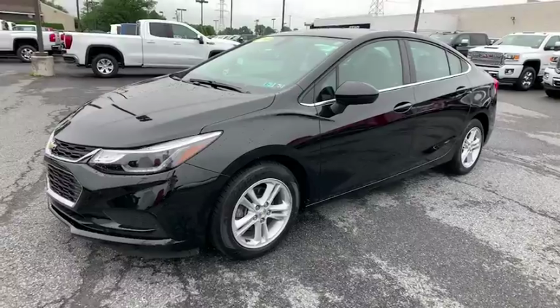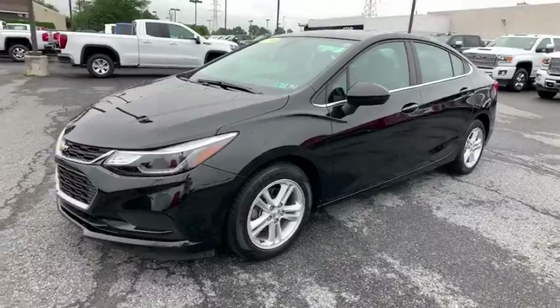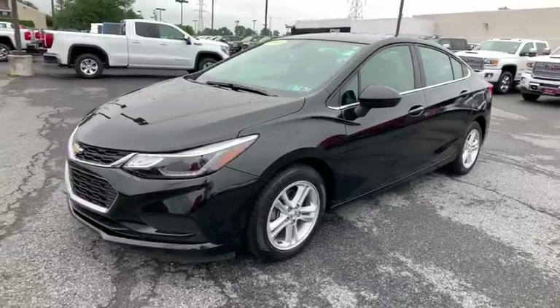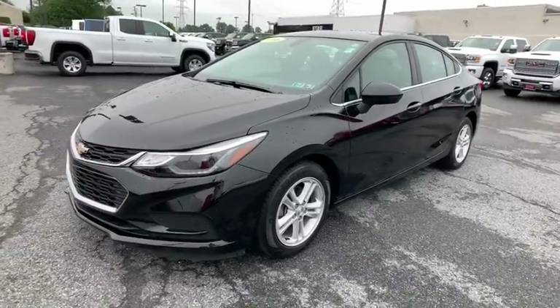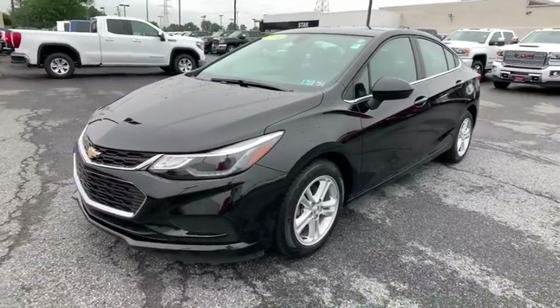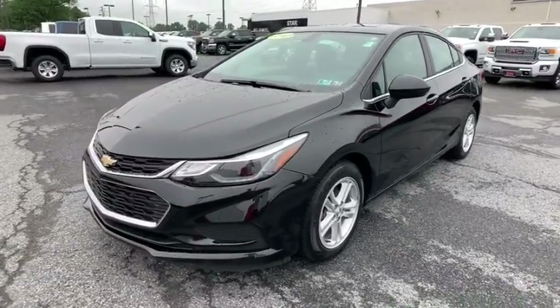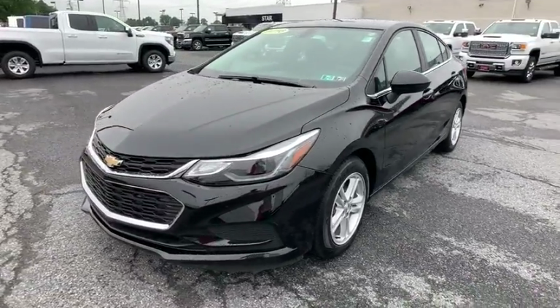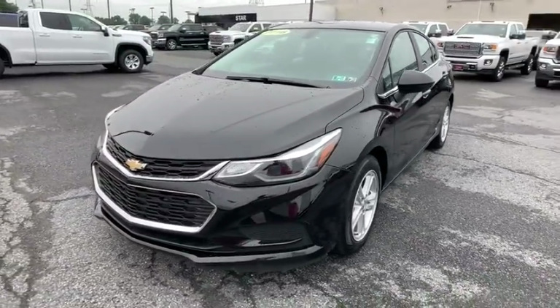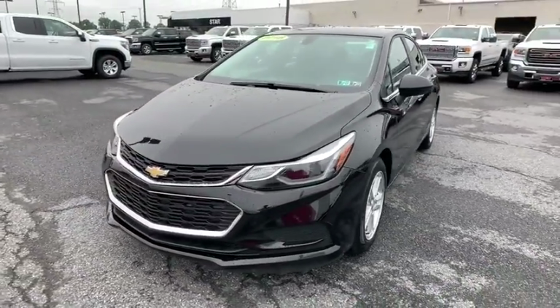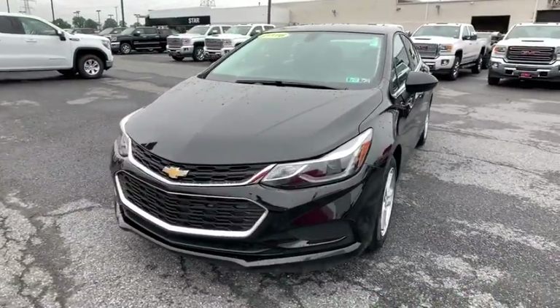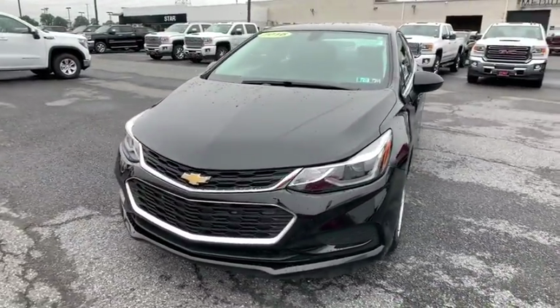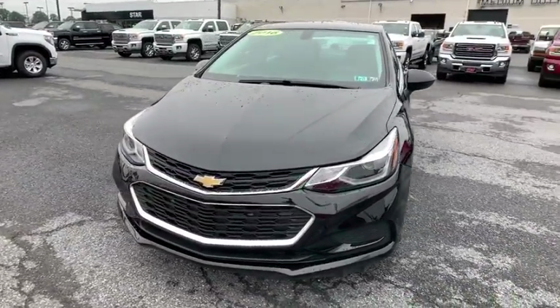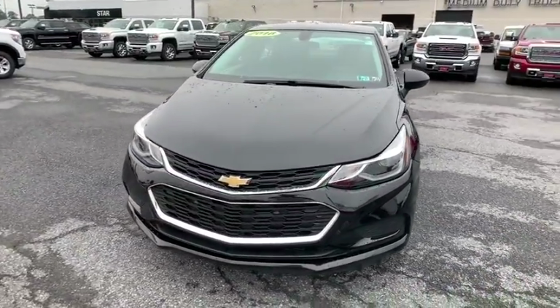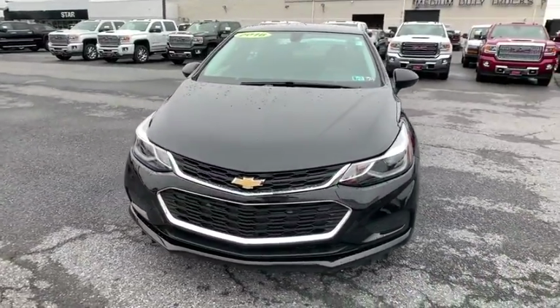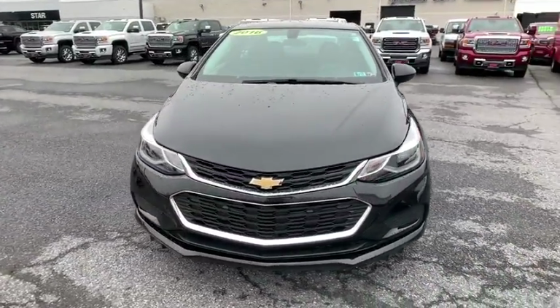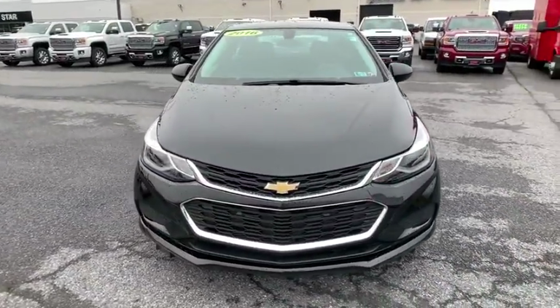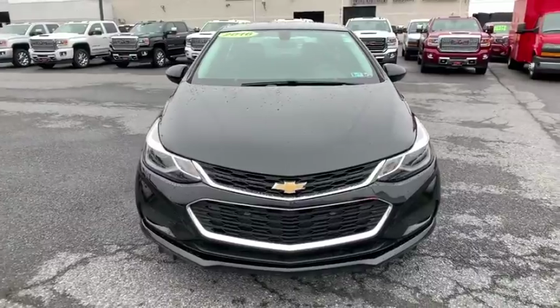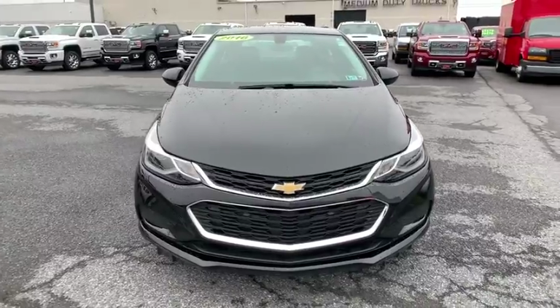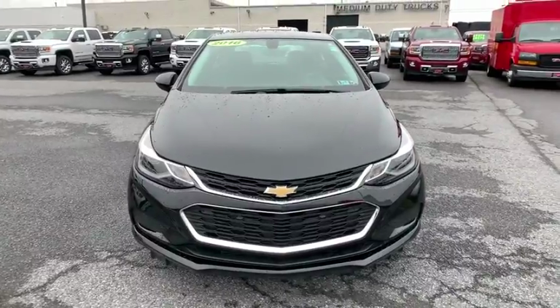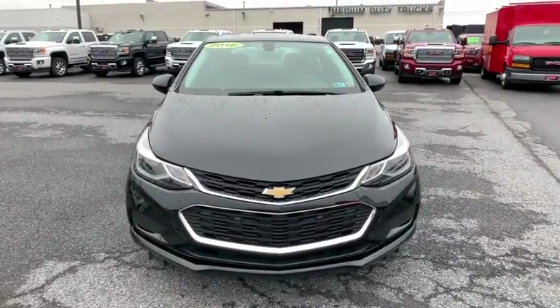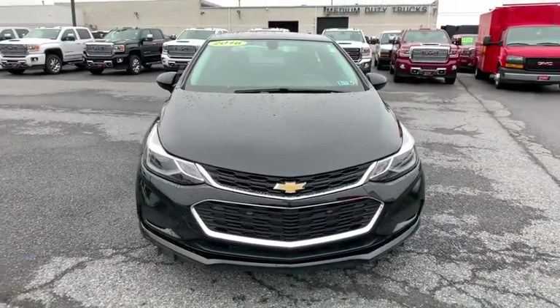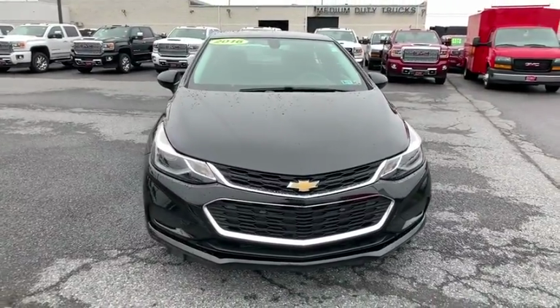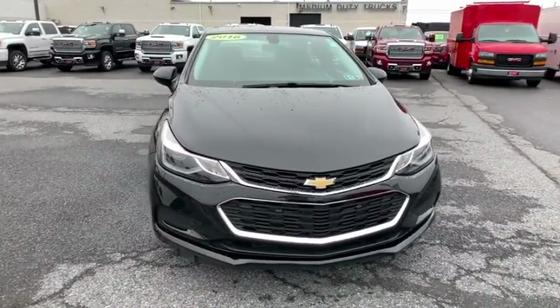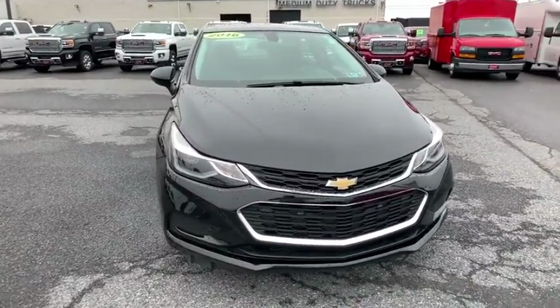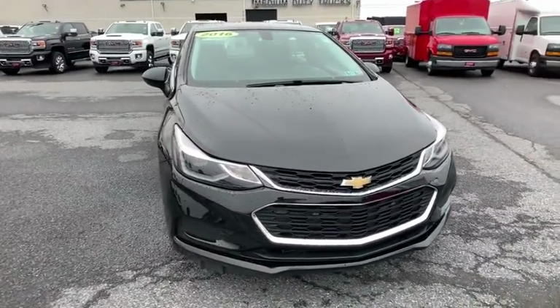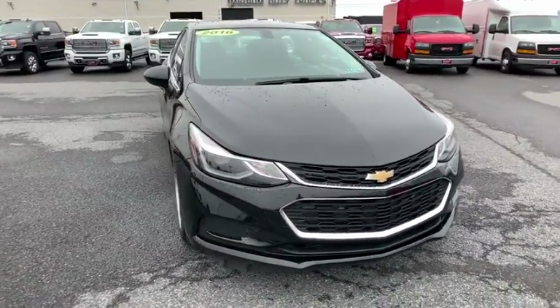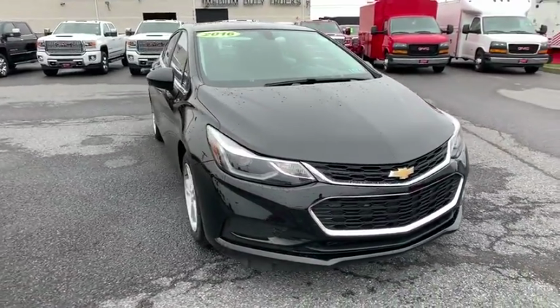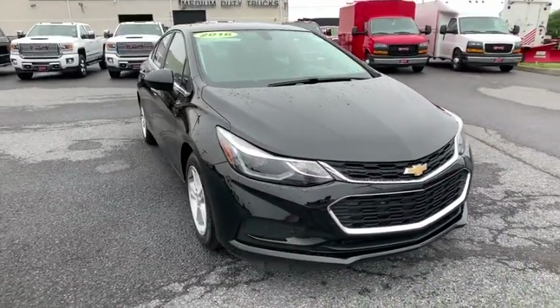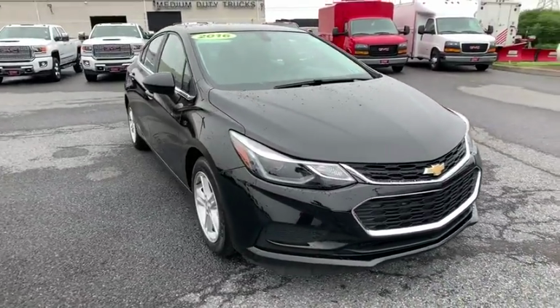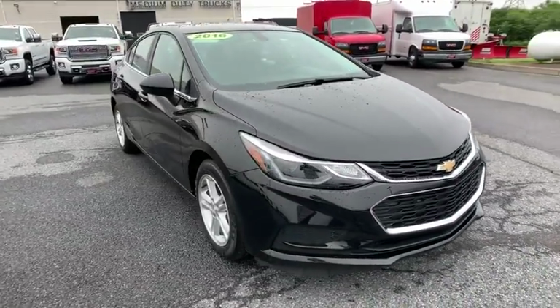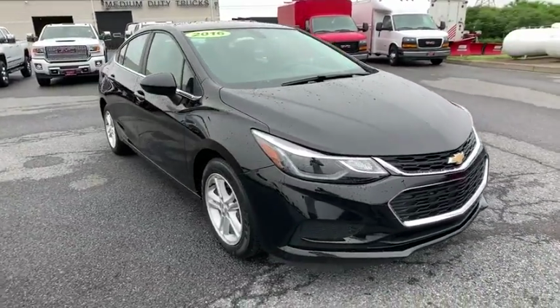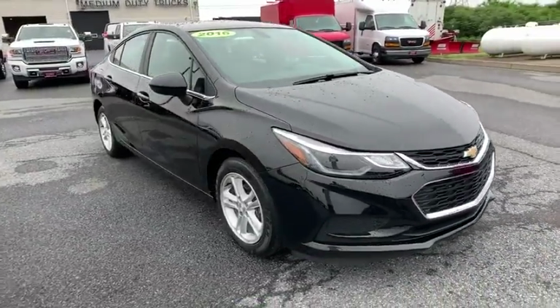2016 Chevrolet Cruze. The Cruze blueprint calls for more than you'd expect. This vehicle has less than 20,000 miles. Here are some of this vehicle's great options.